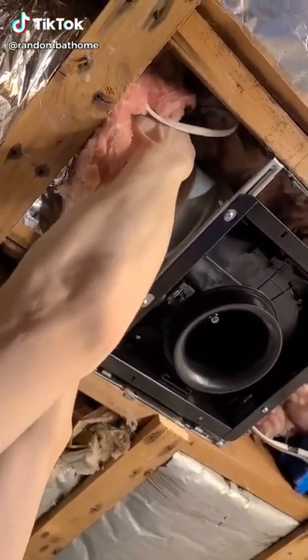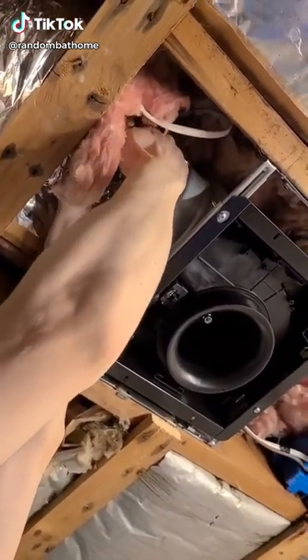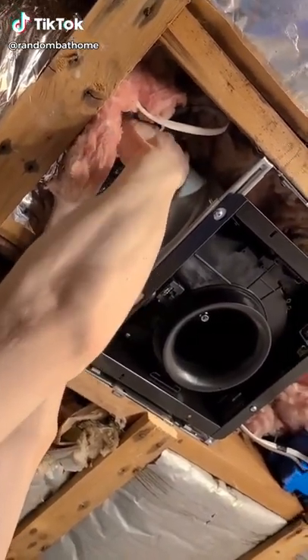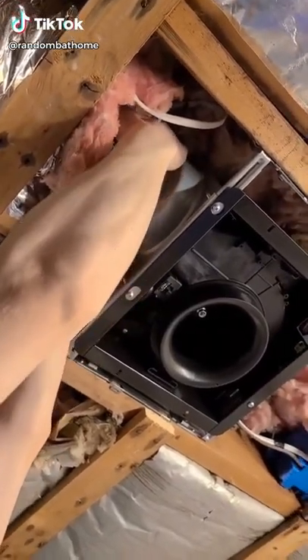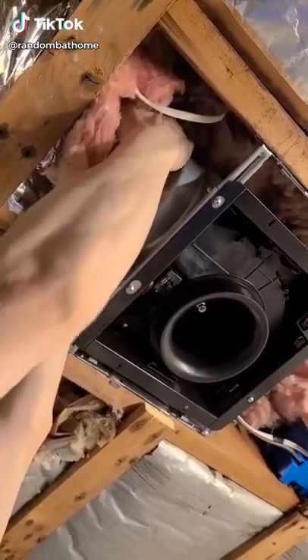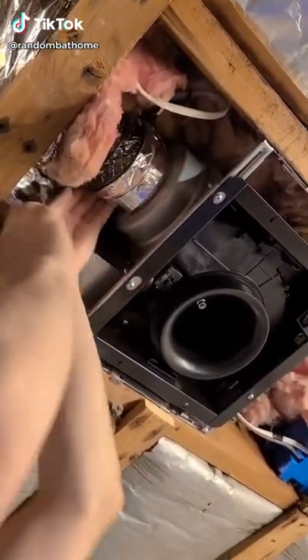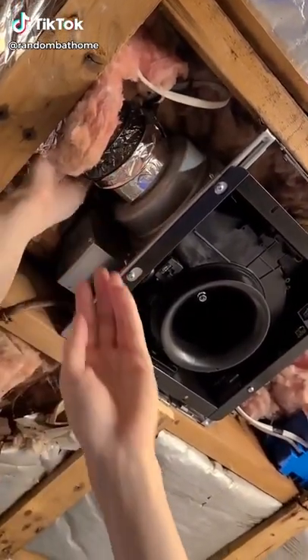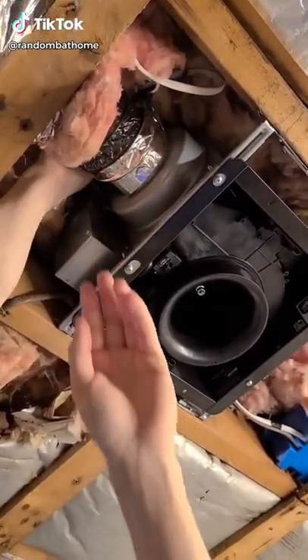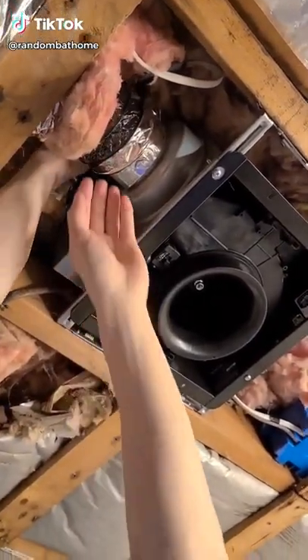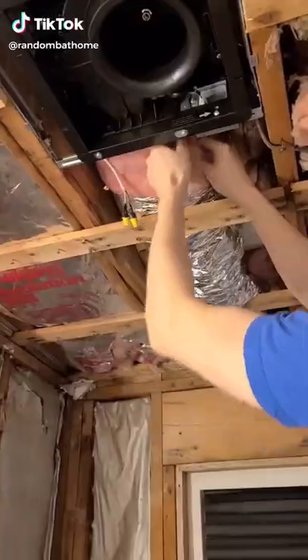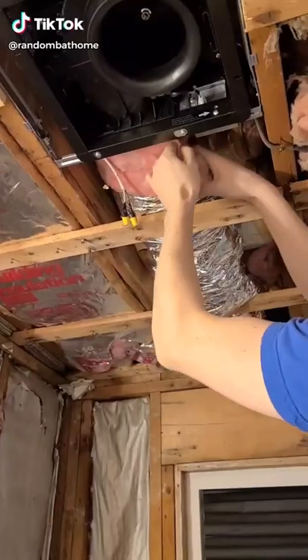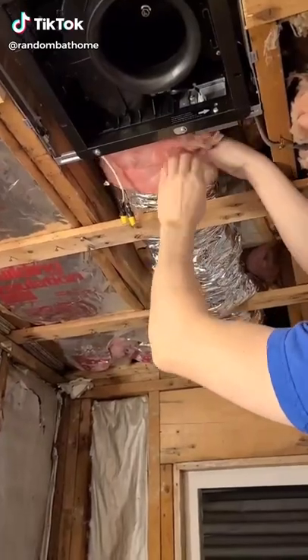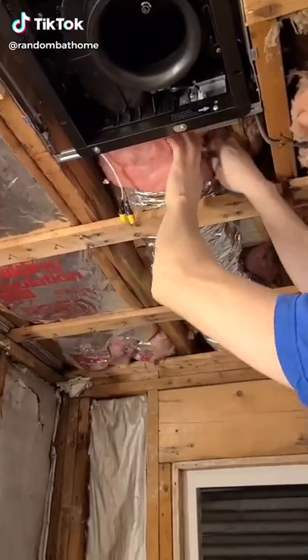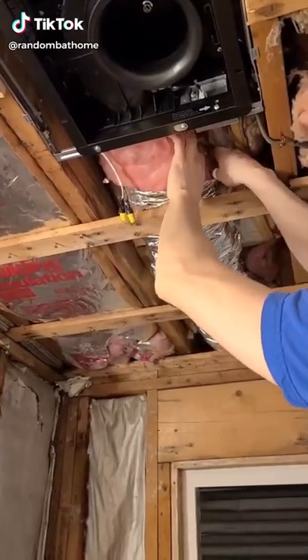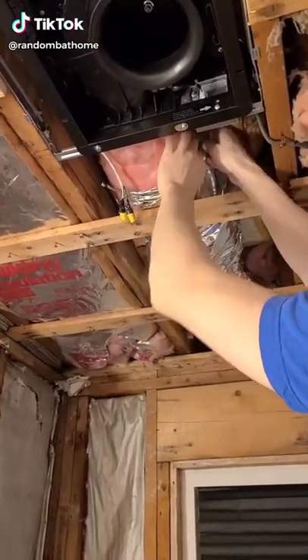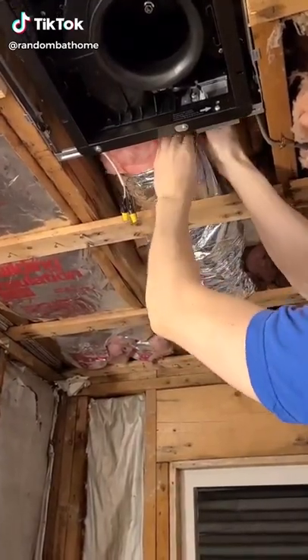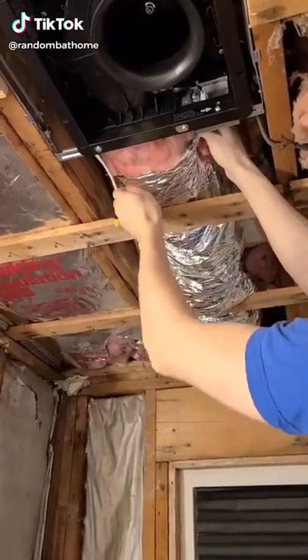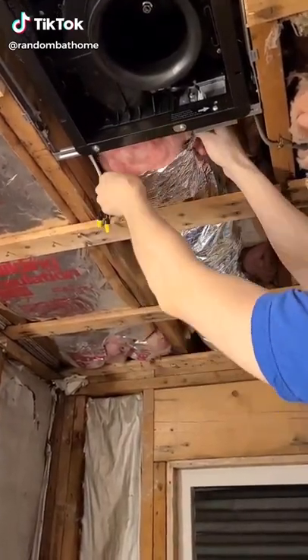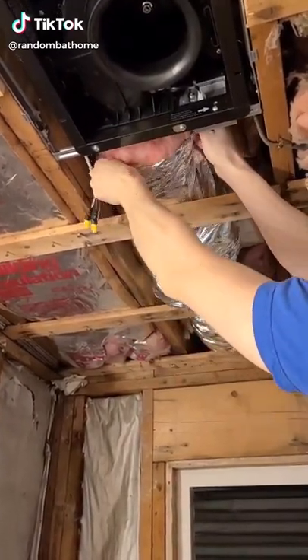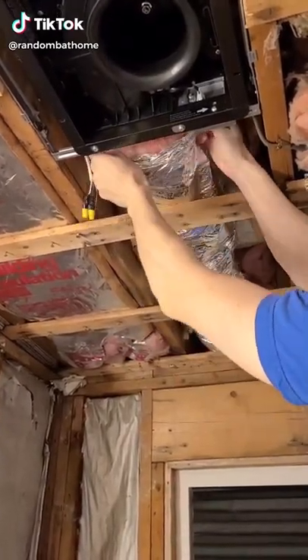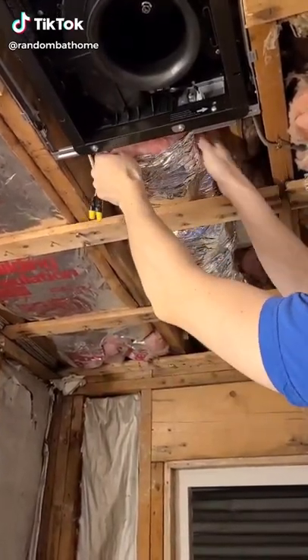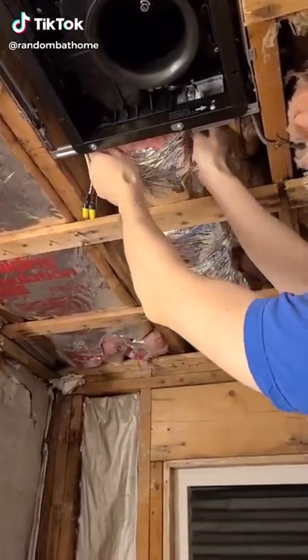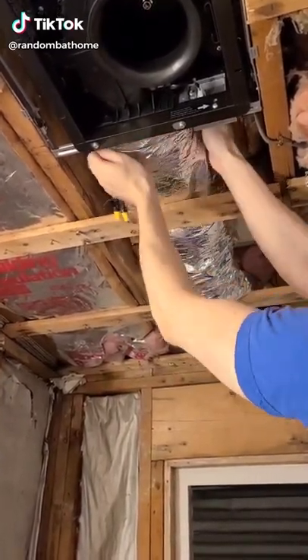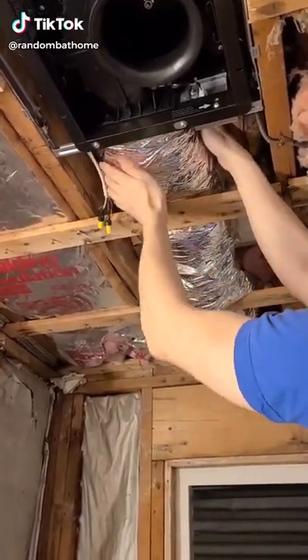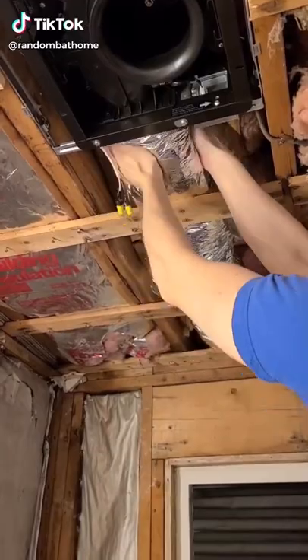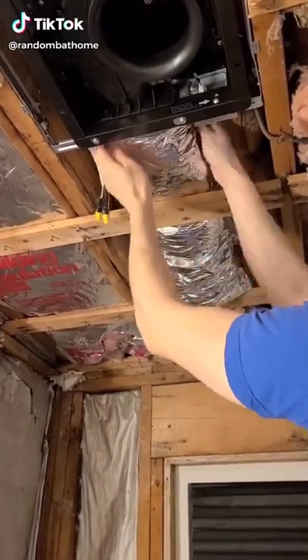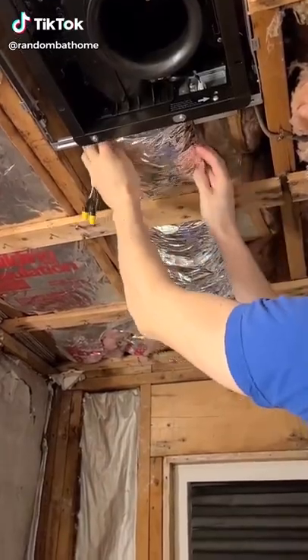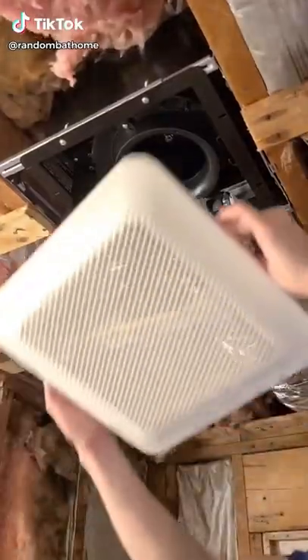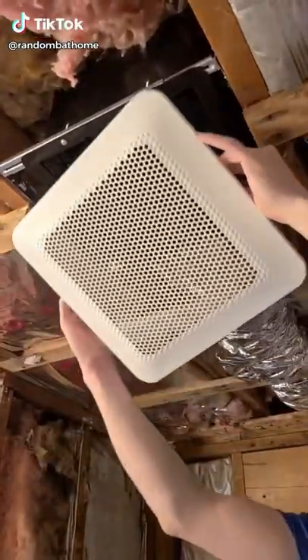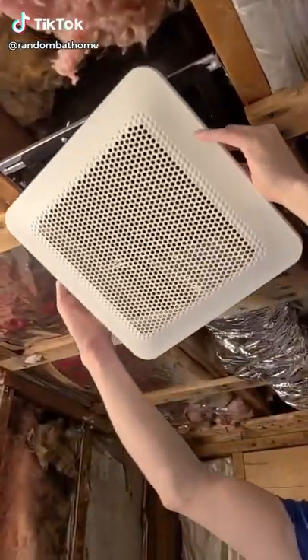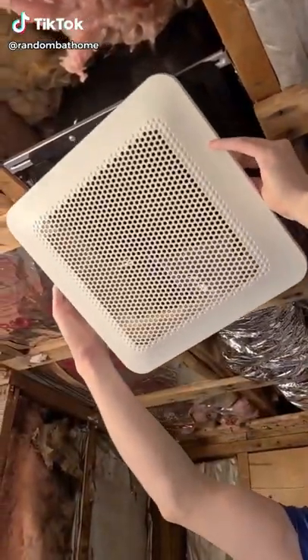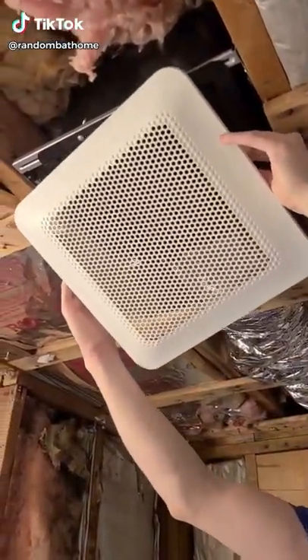So then we had to go to the inside and do the same thing where we tape the ductwork to the actual exhaust fan to make sure there's no leaks, pull up the insulation, and then pull up the cover on the insulation.